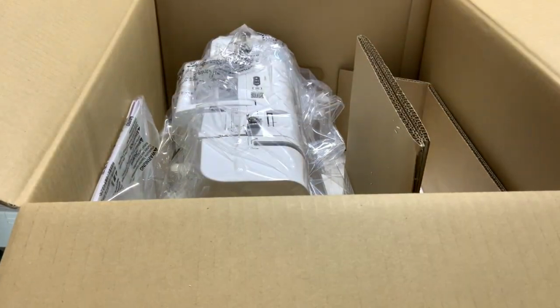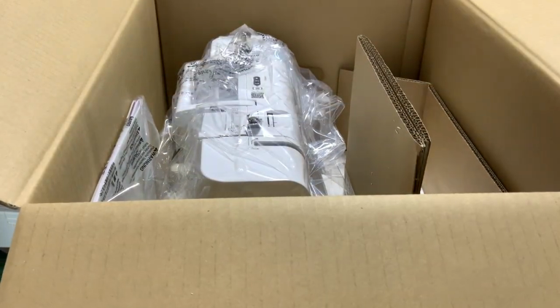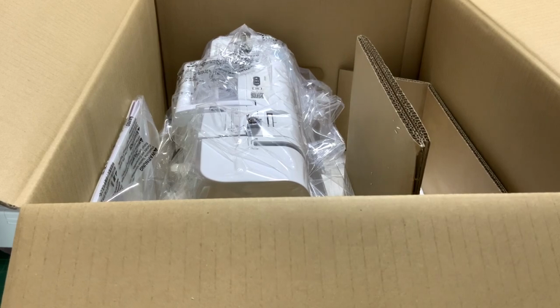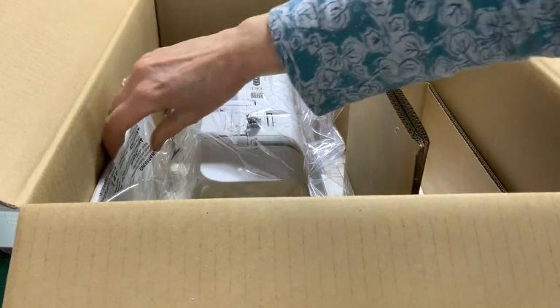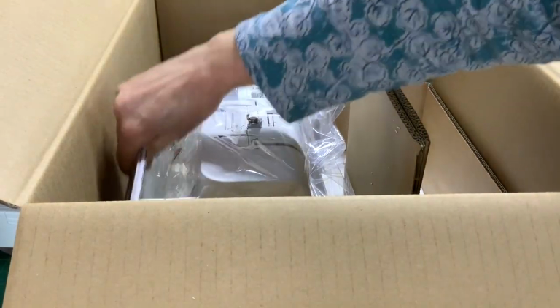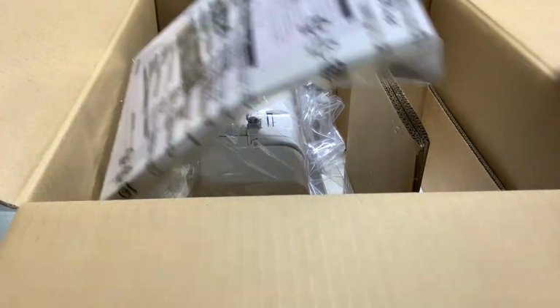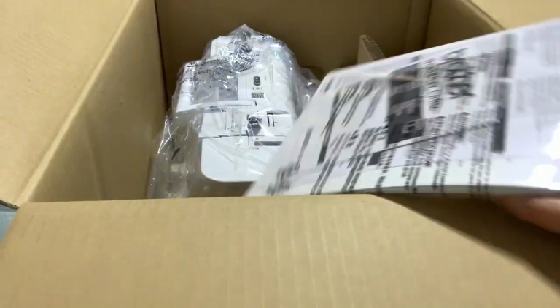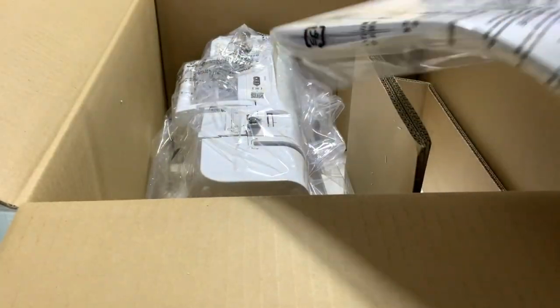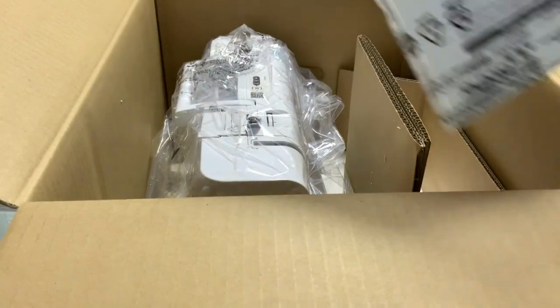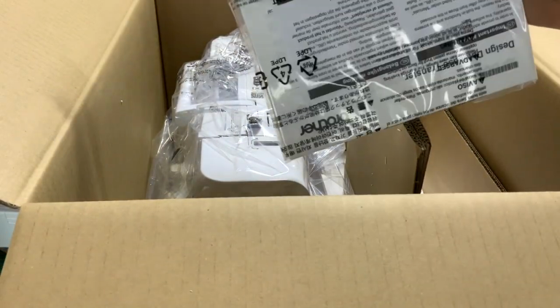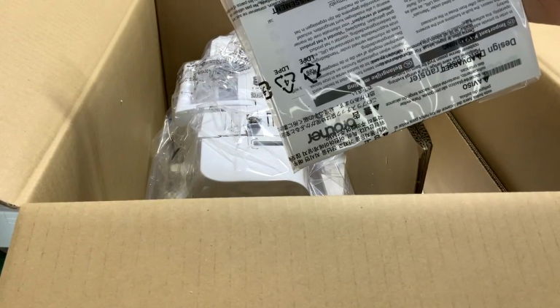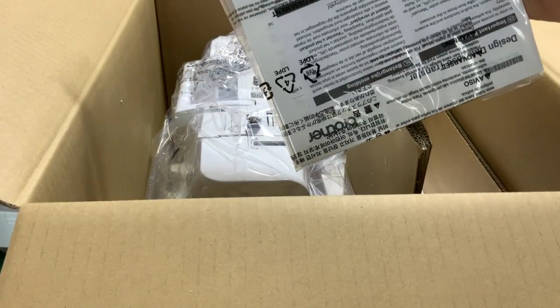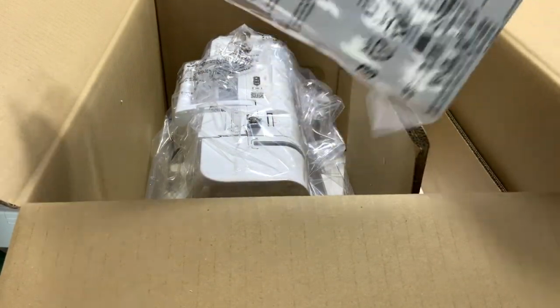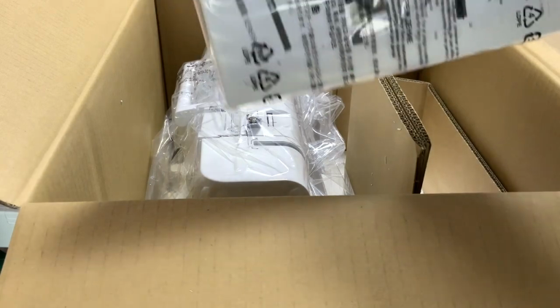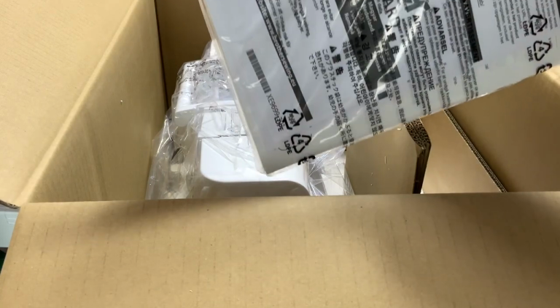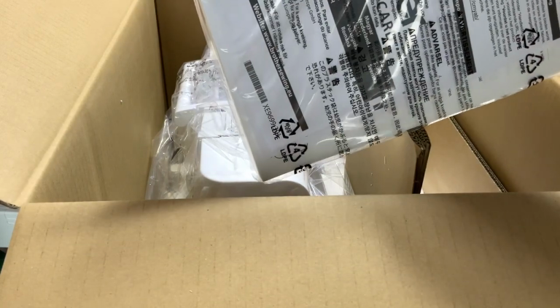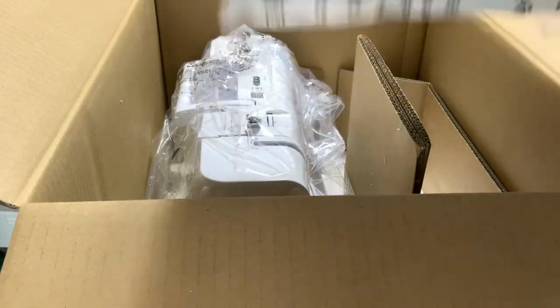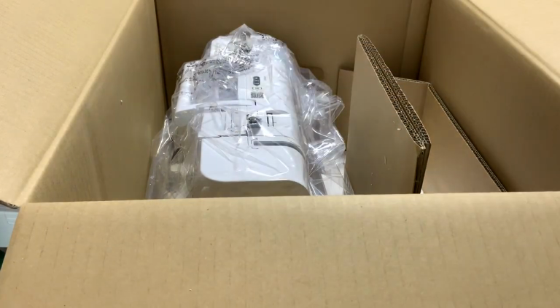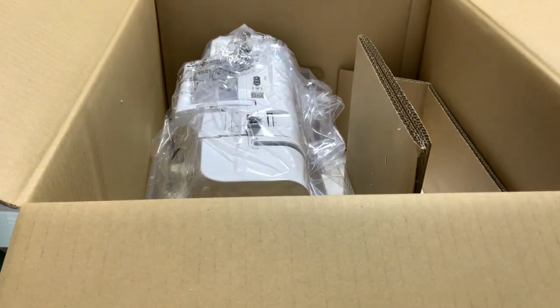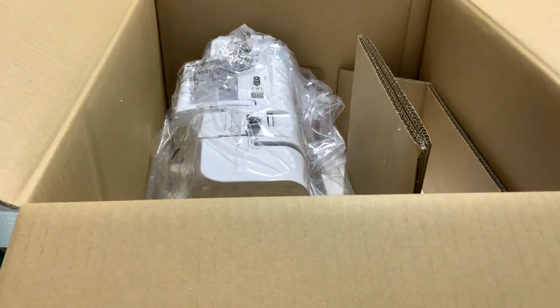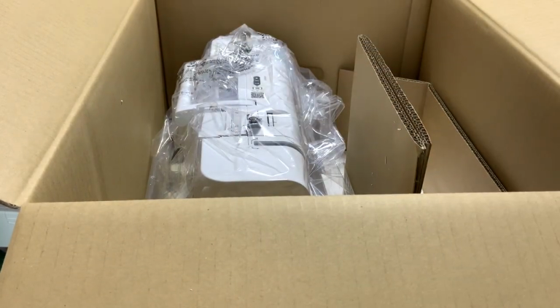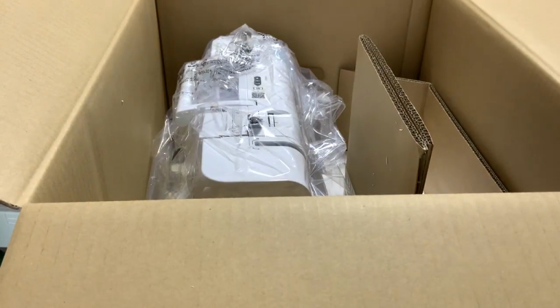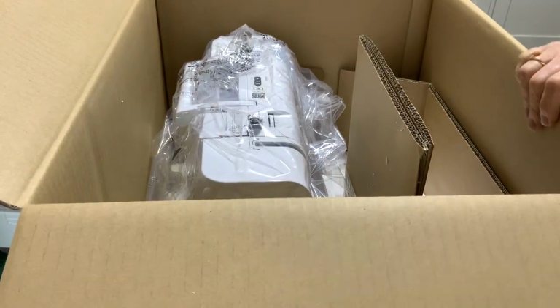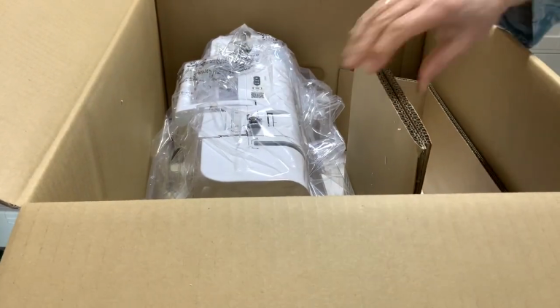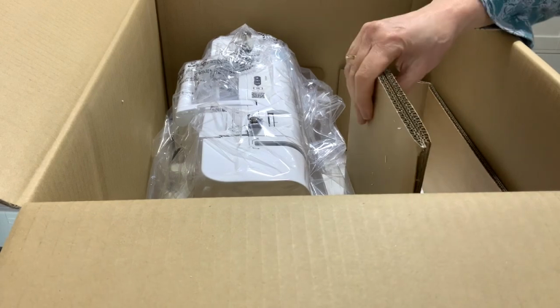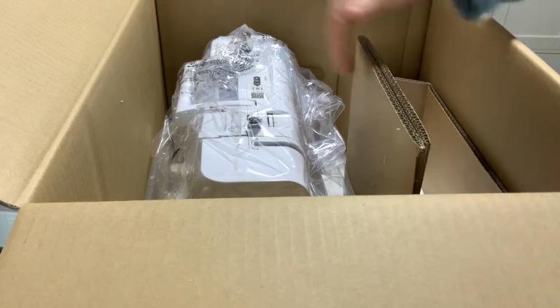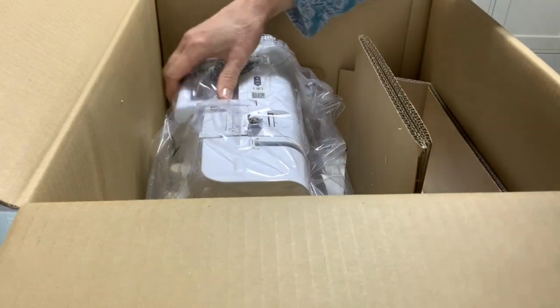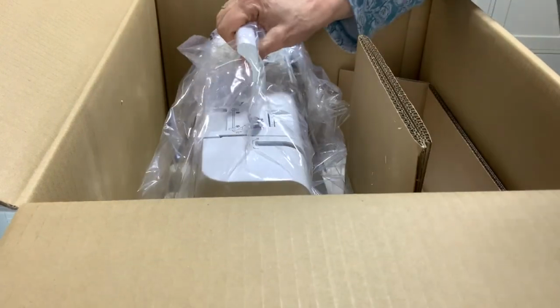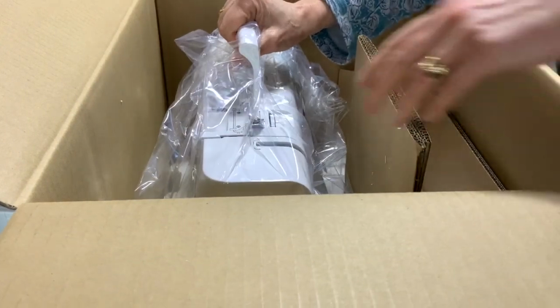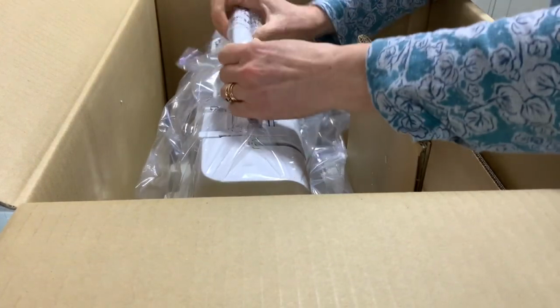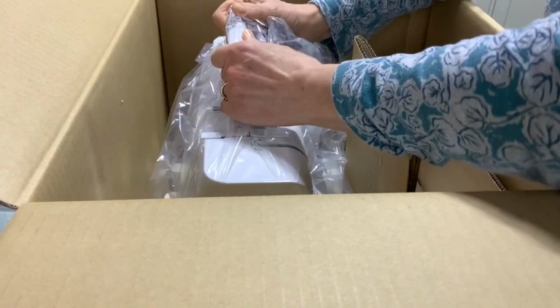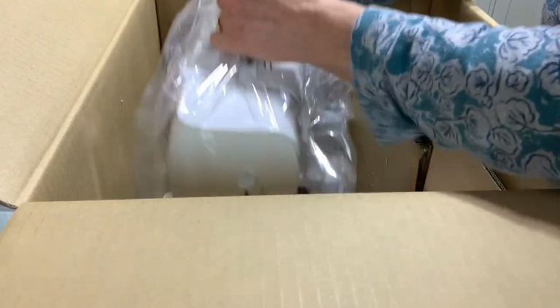This is the embroidery unit which is on the side — we'll unpack that in a second. Then you have a packet here on the side which is the manual and the warranty card. Remember you've got a three-year warranty on all Brother machines.